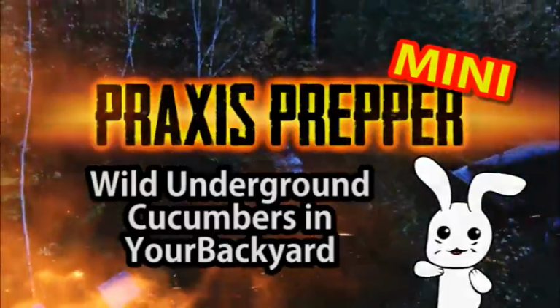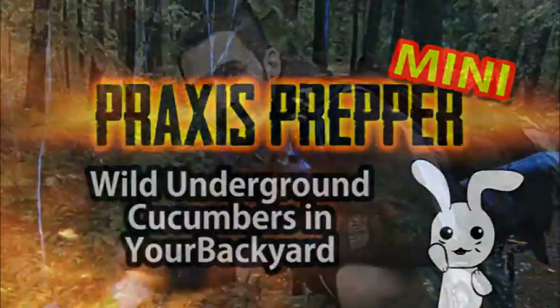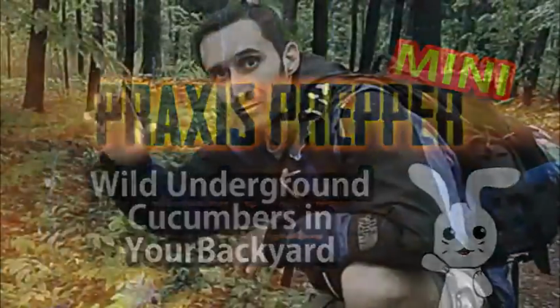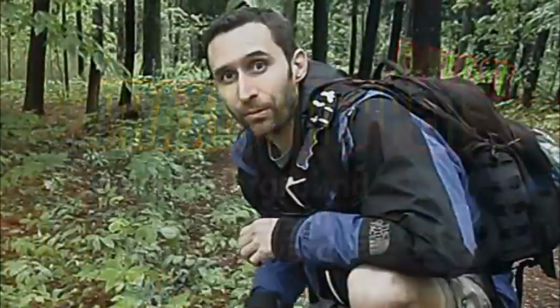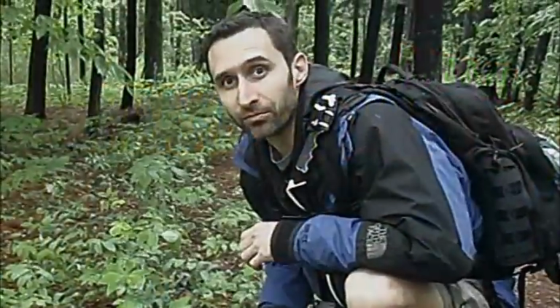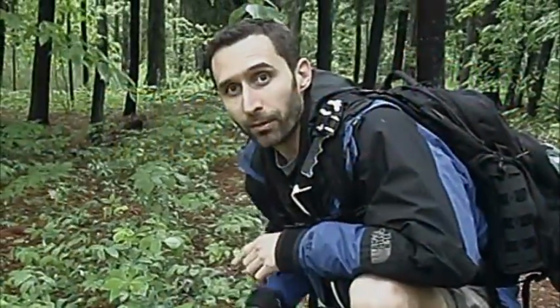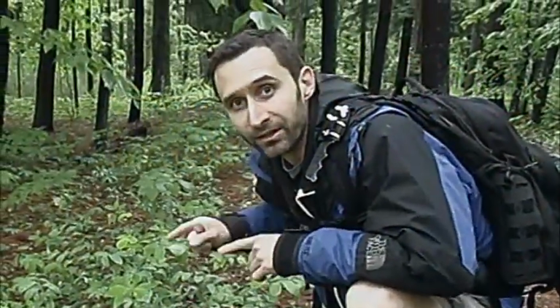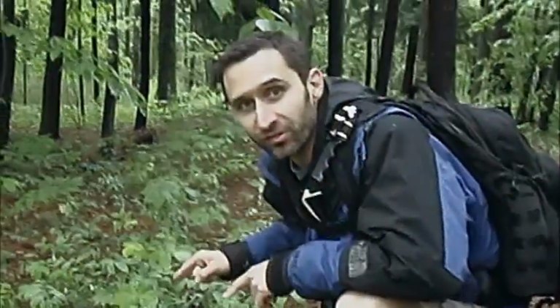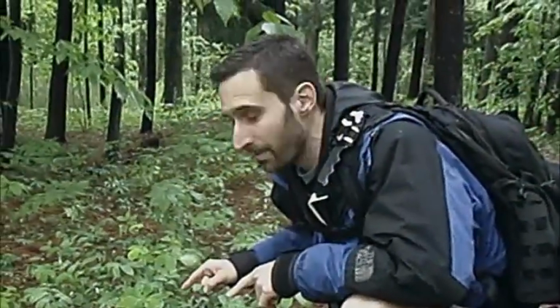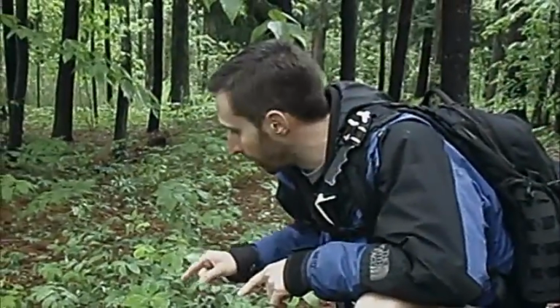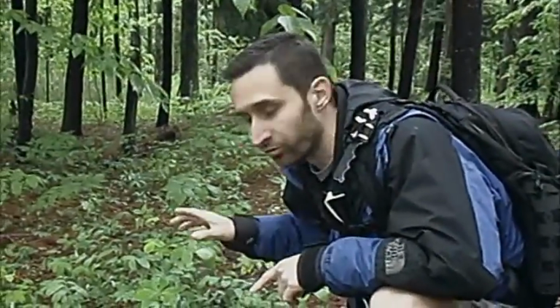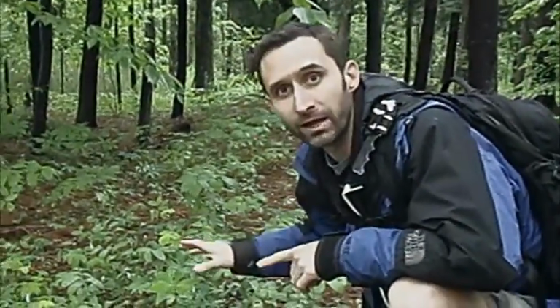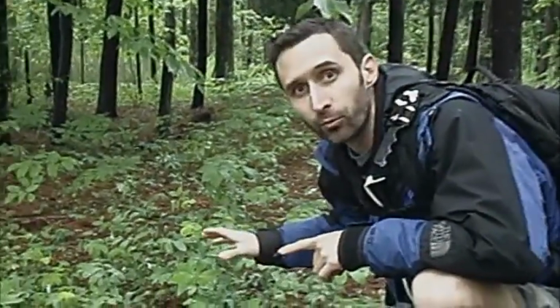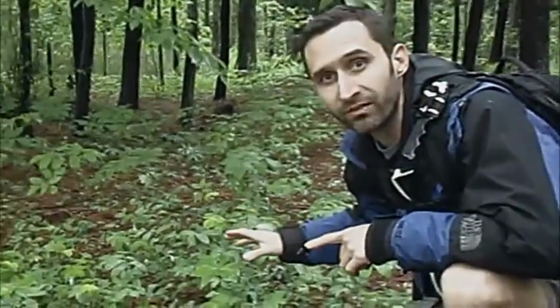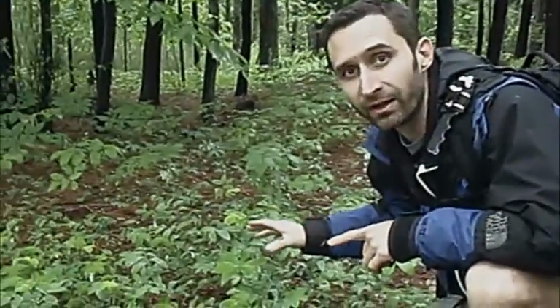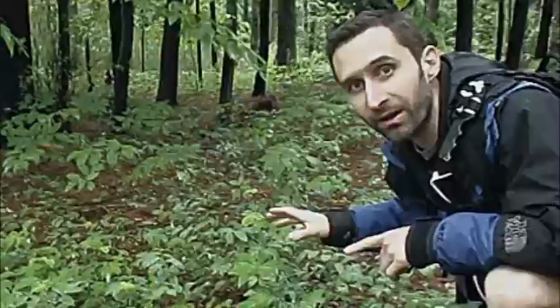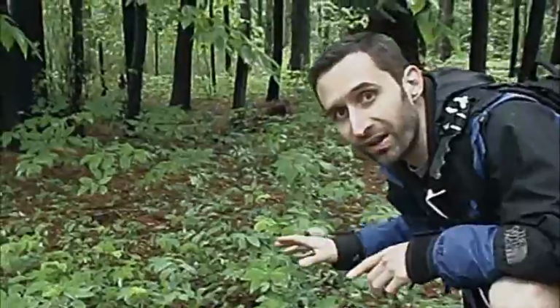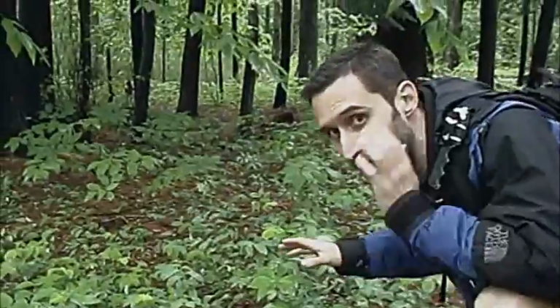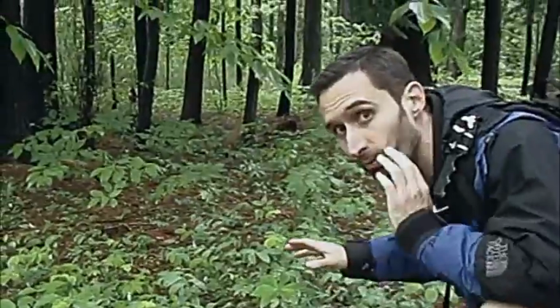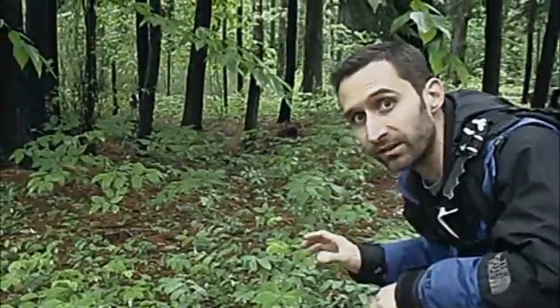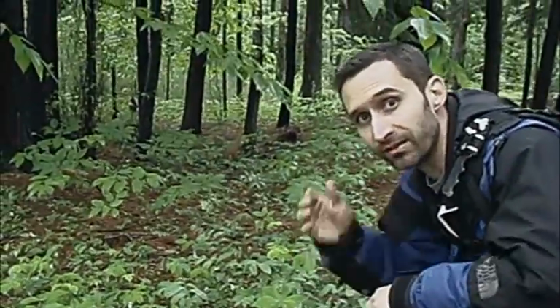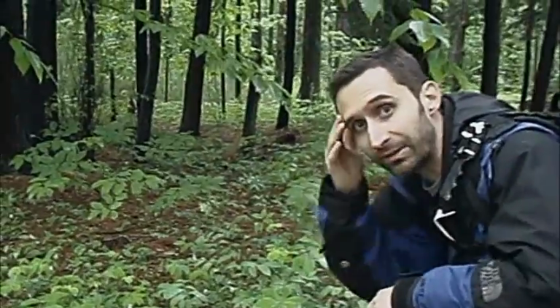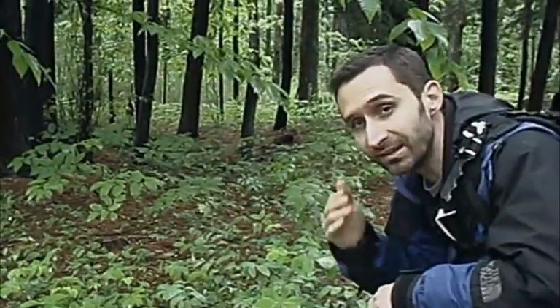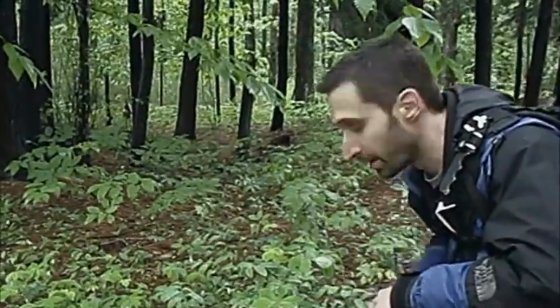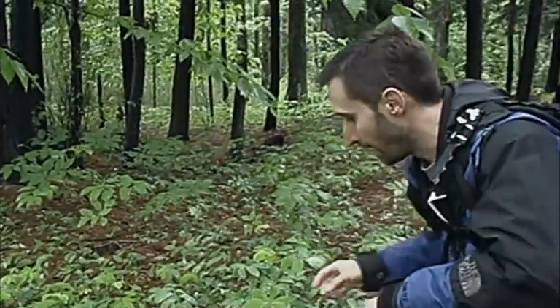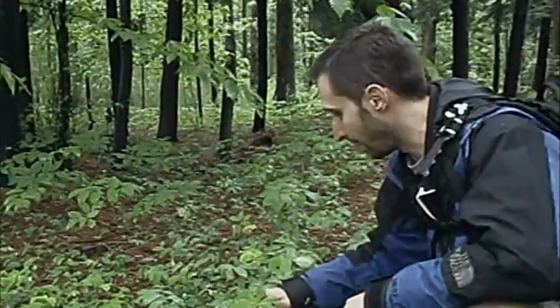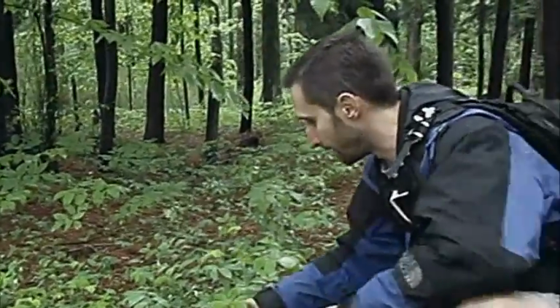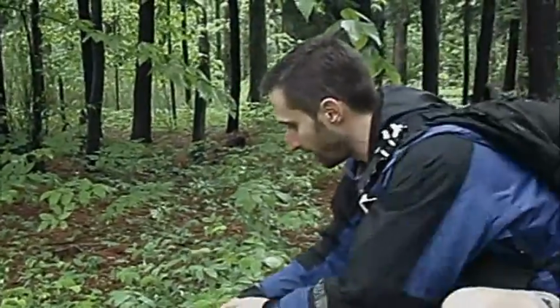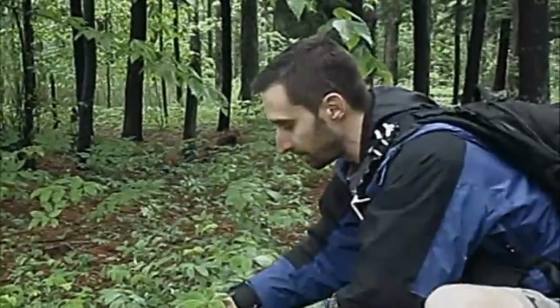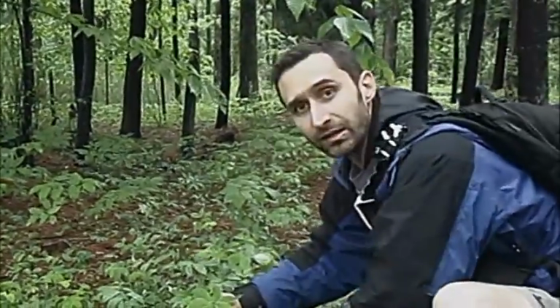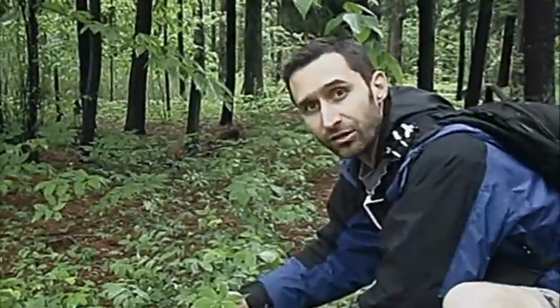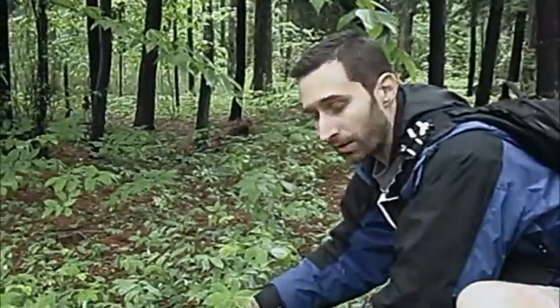Hey YouTube, this is Praxis Prepper, and I just came across this great woodland find — one of my favorite edible plants because of how it tastes, and it's Indian cucumber.